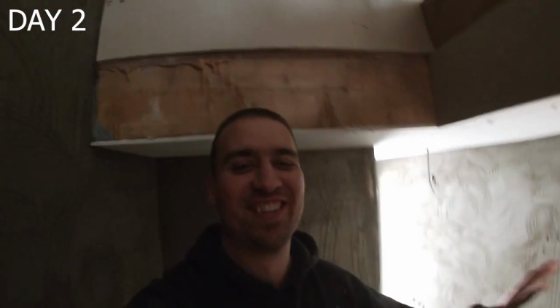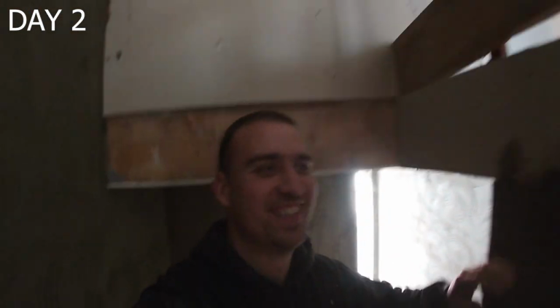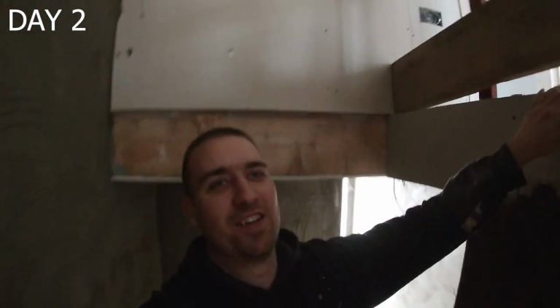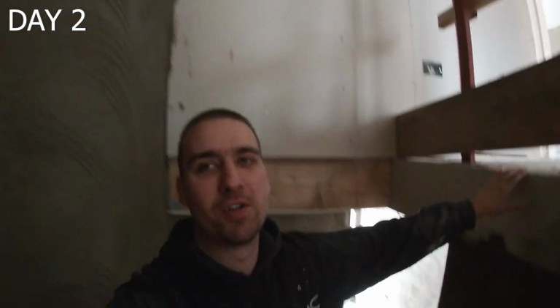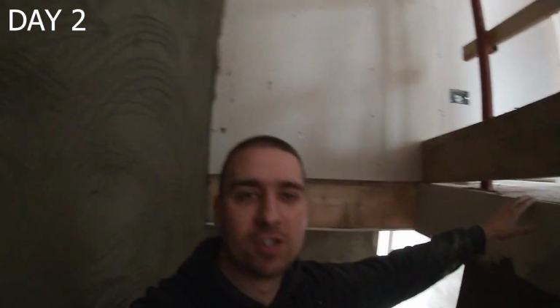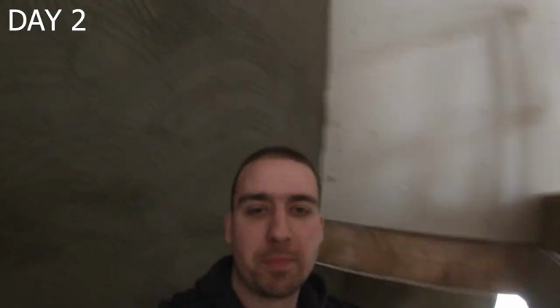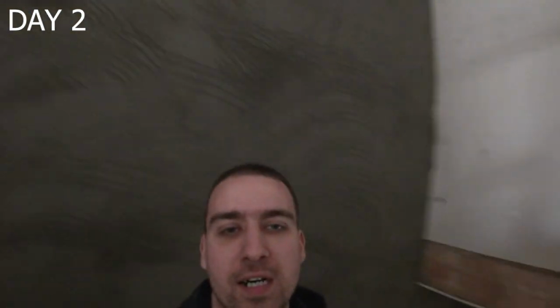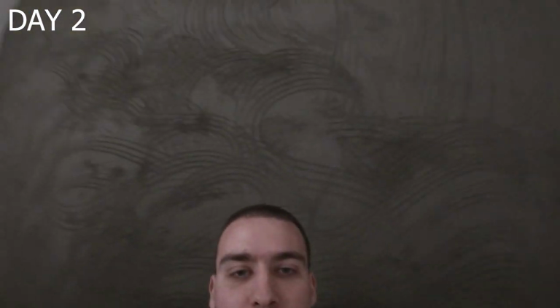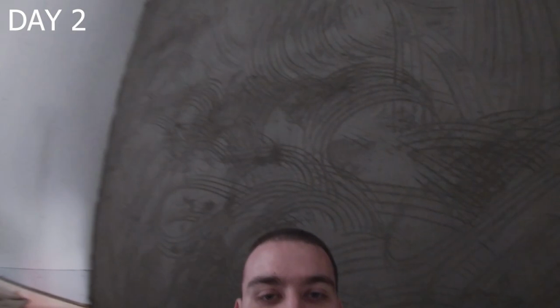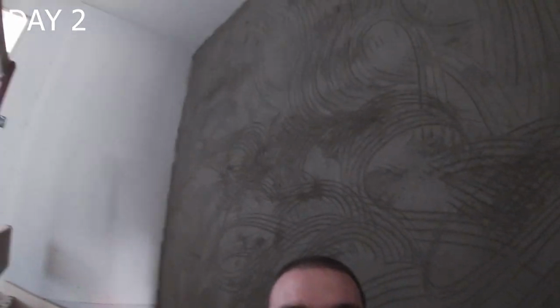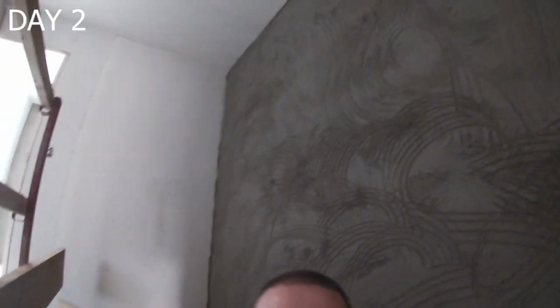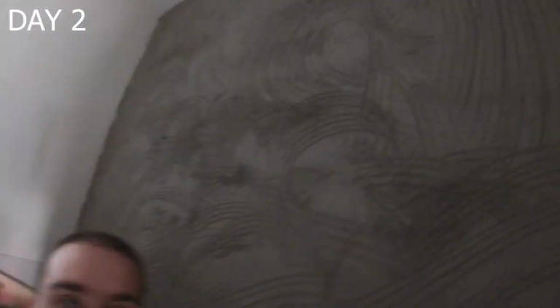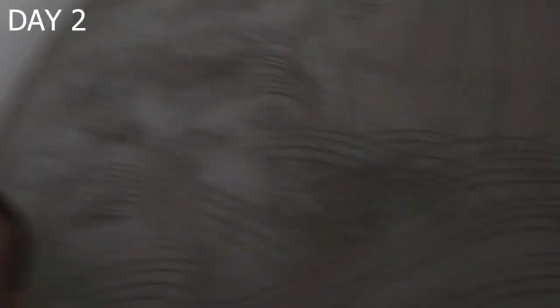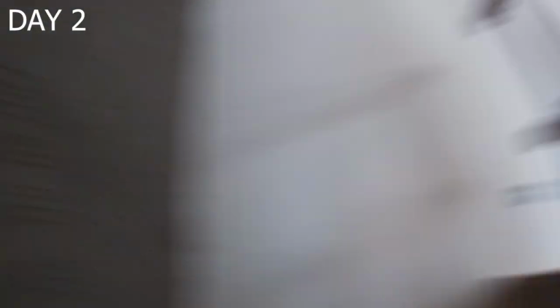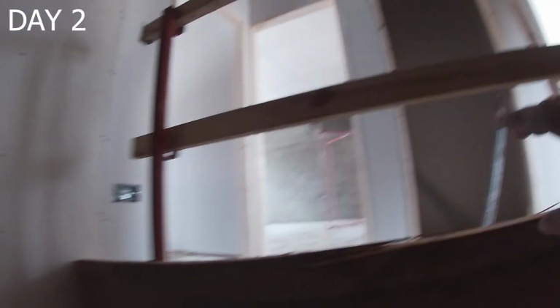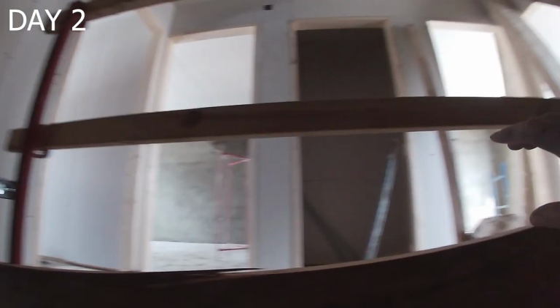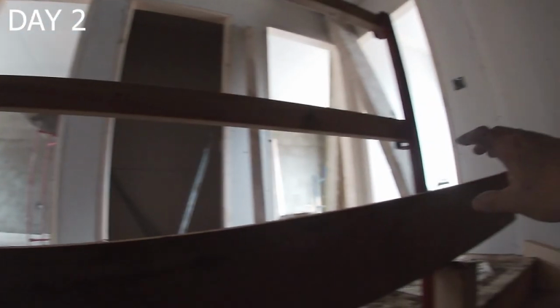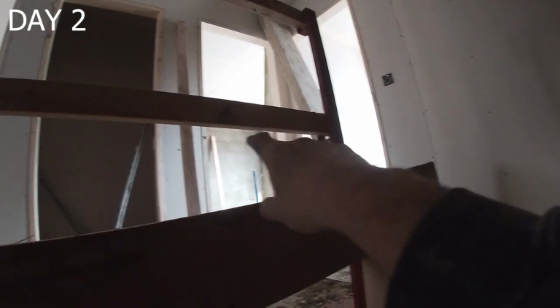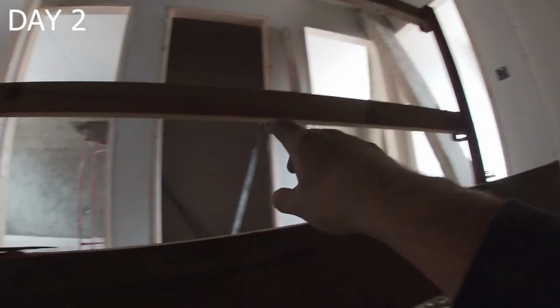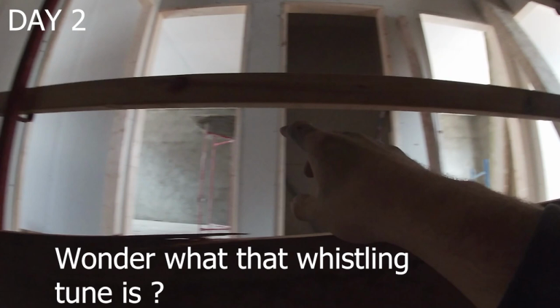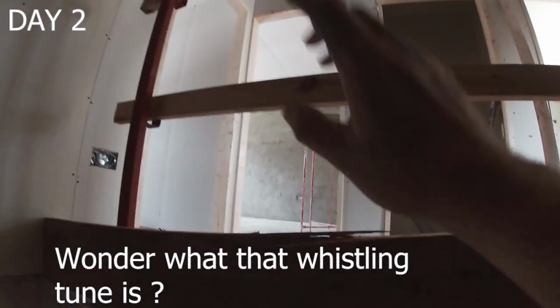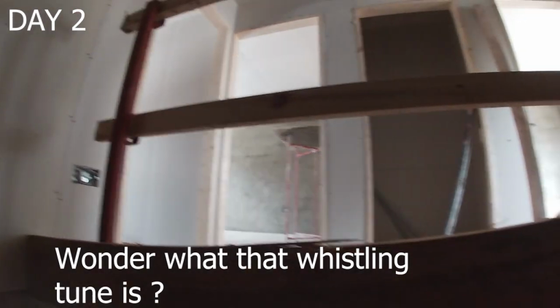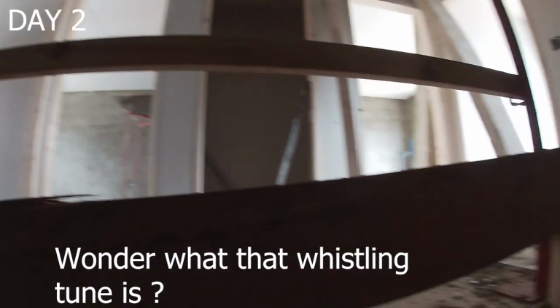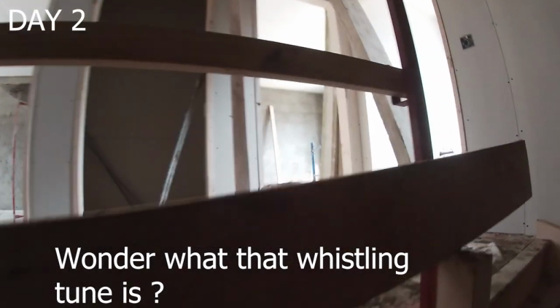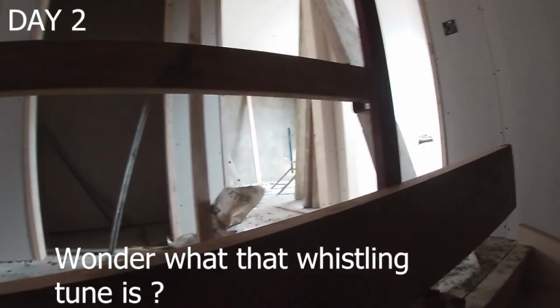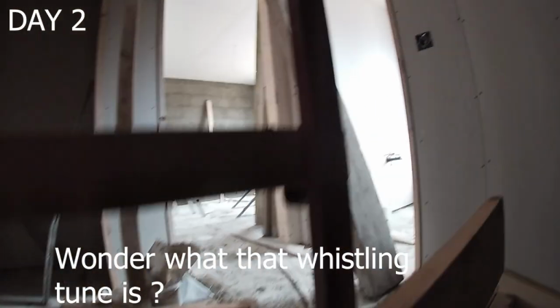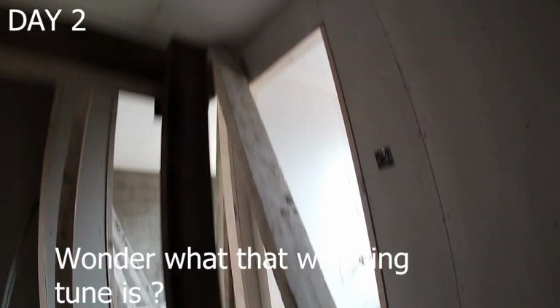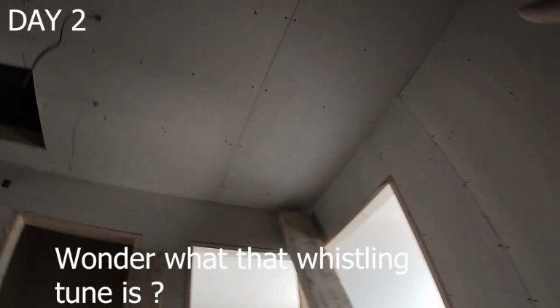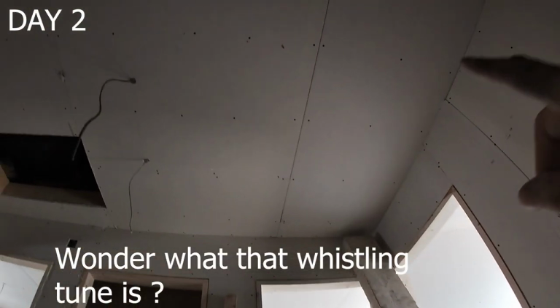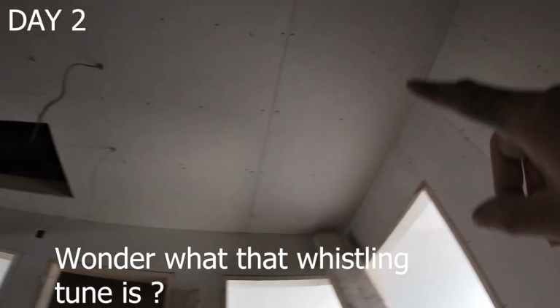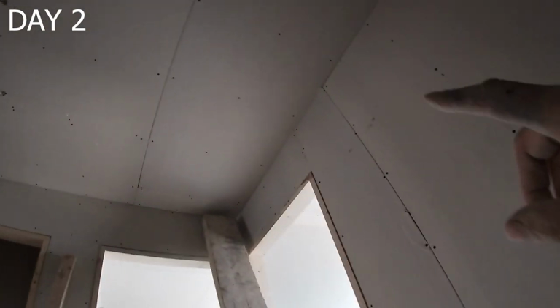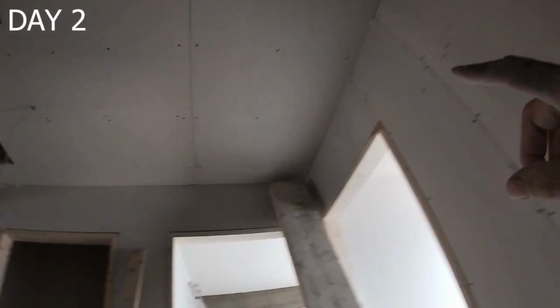Upstairs we got the big lawn on them all. All the other rooms were all floated there yesterday. So tomorrow we're gonna be cracking on these ceilings.